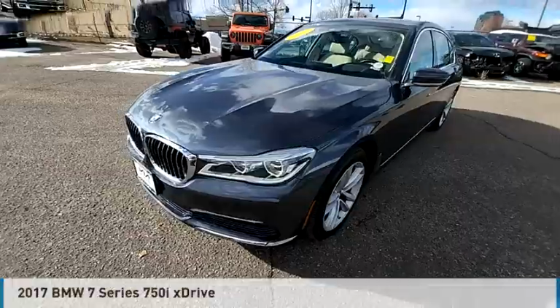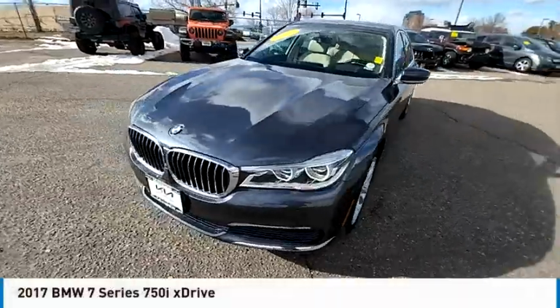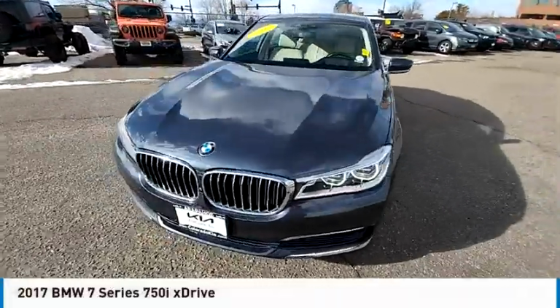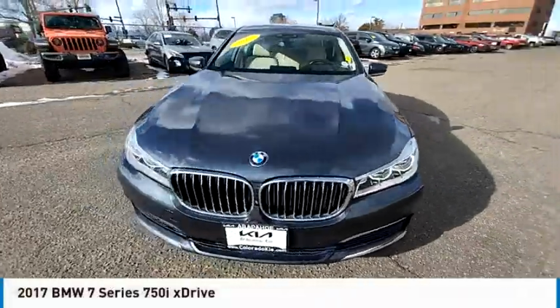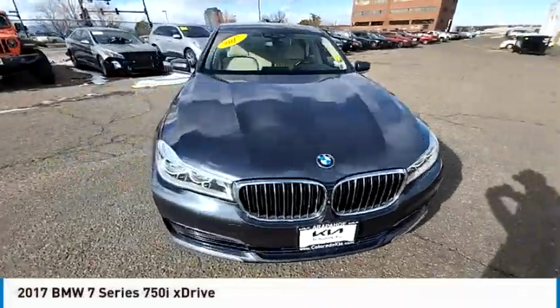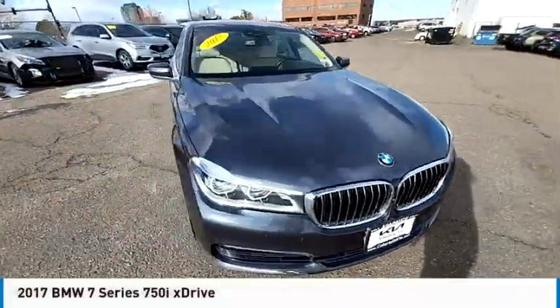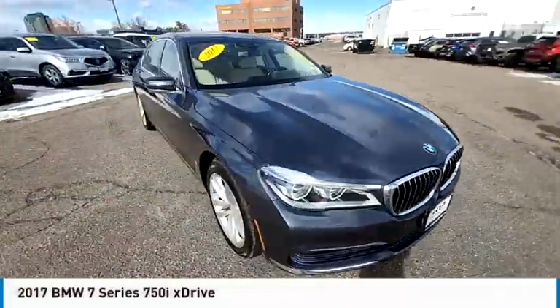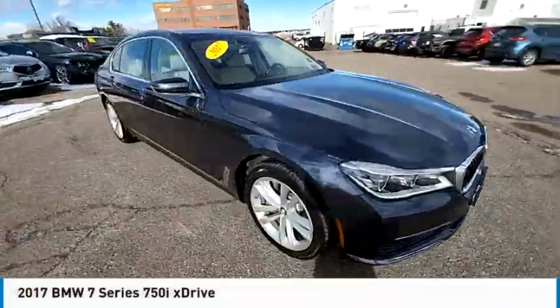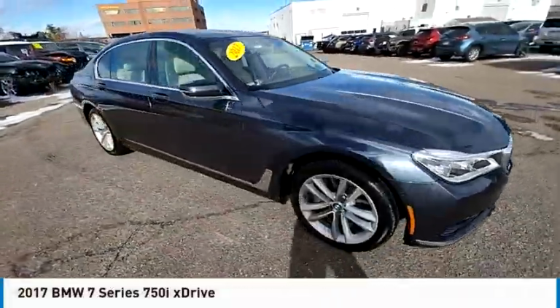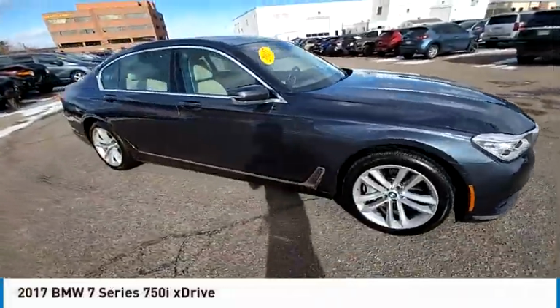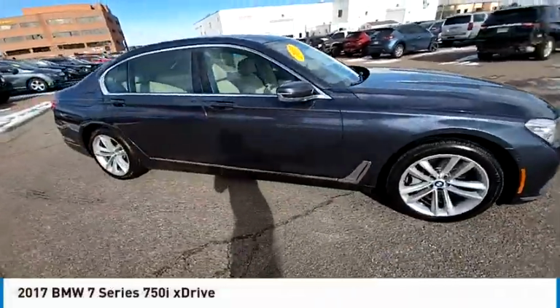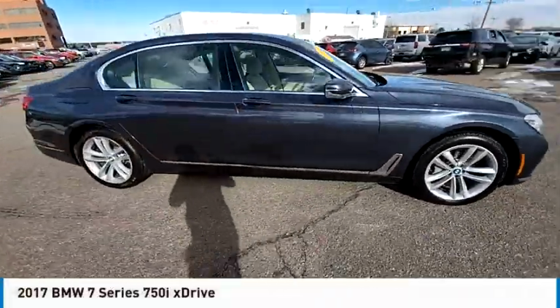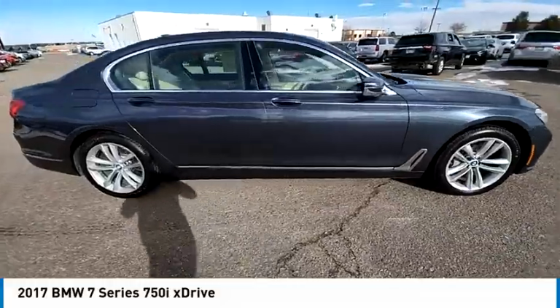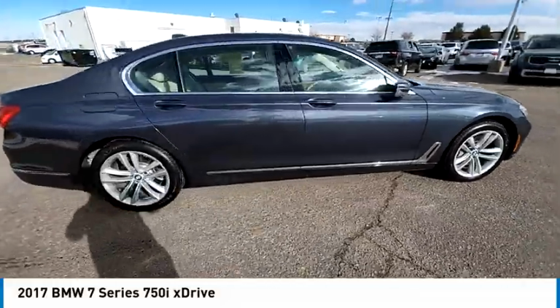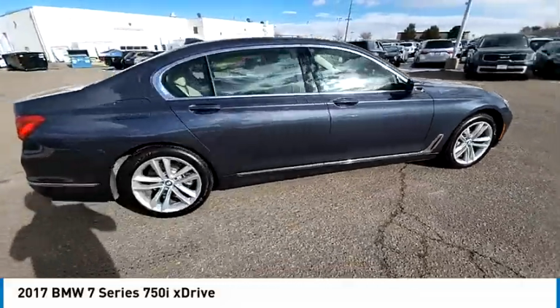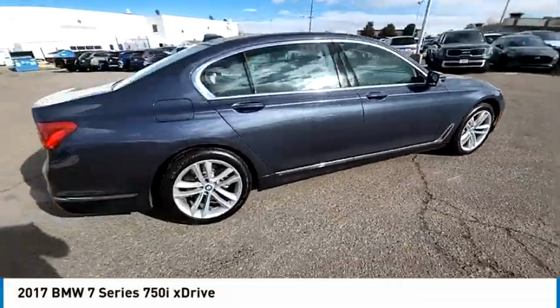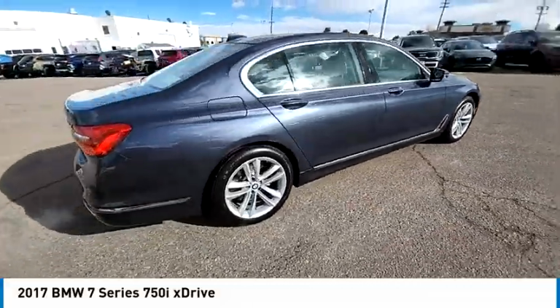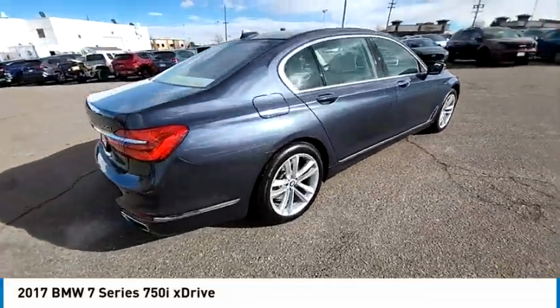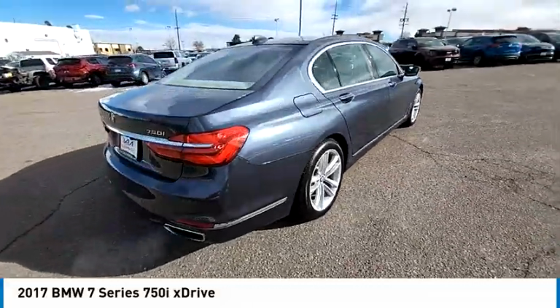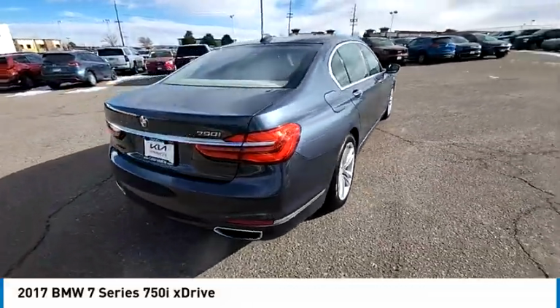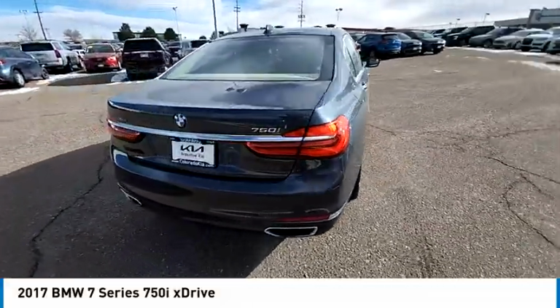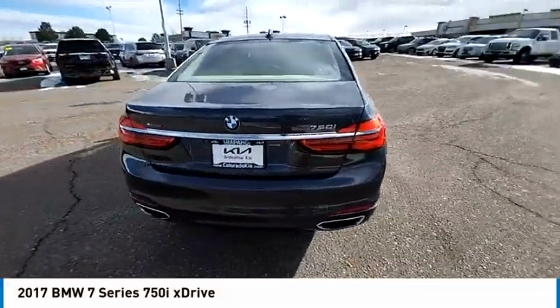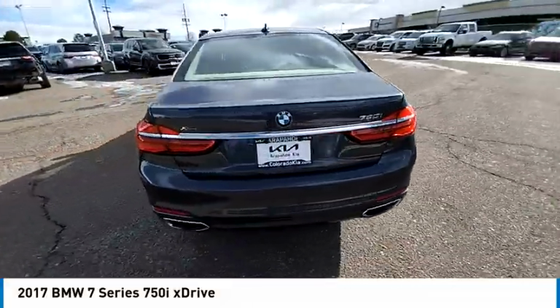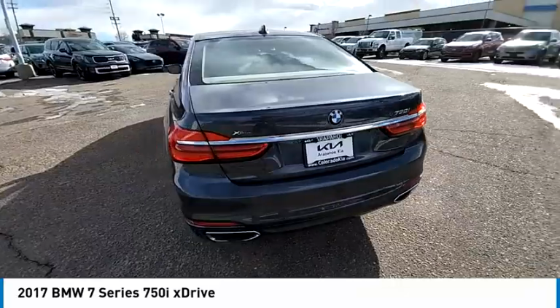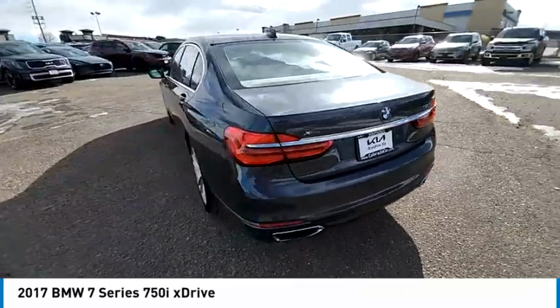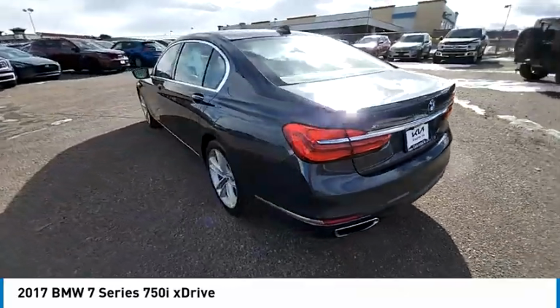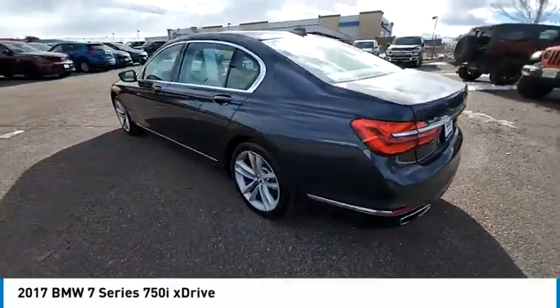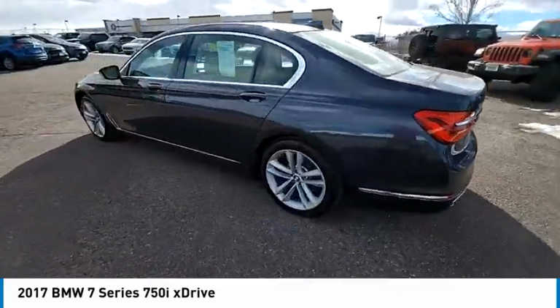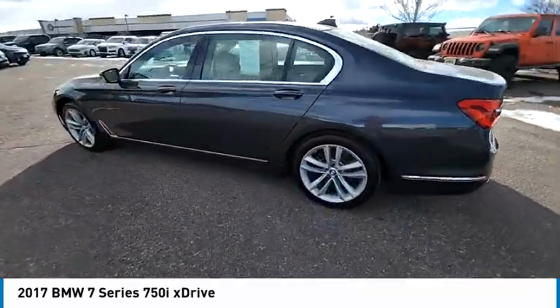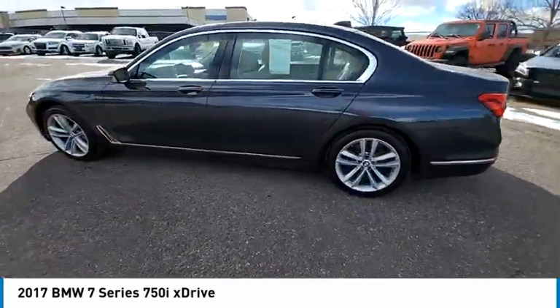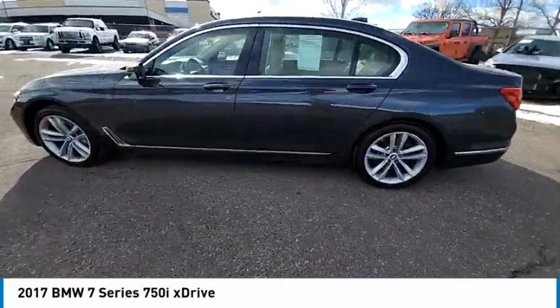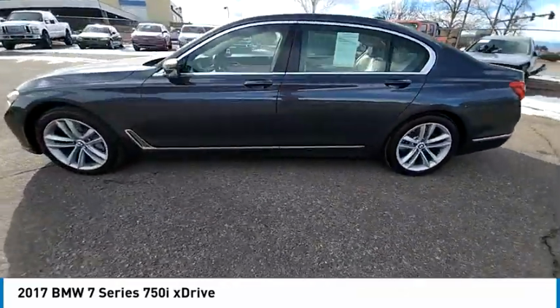Looking for the right vehicle? Check out the 2017 7 Series. The BMW 7 Series is the BMW flagship sedan. This full-size sedan has always represented the top of luxury and technology.